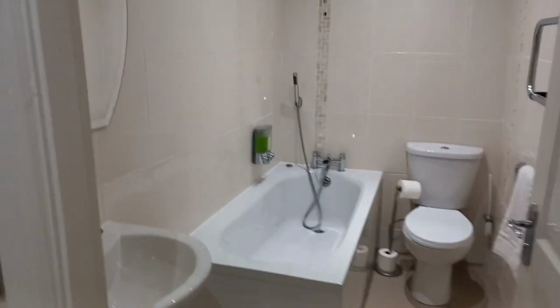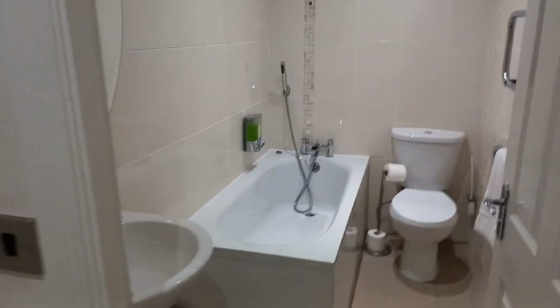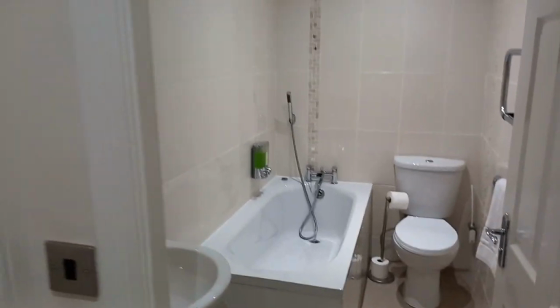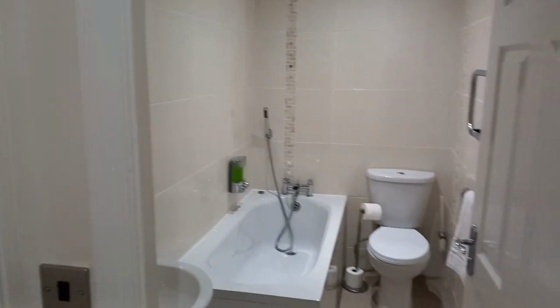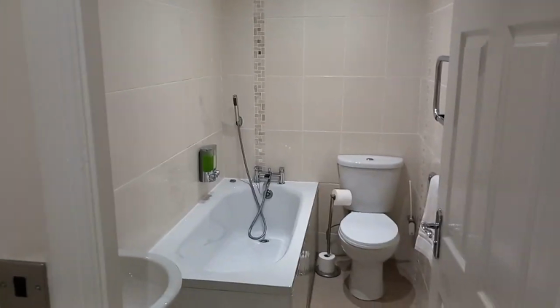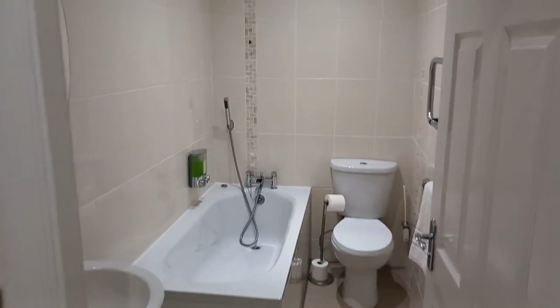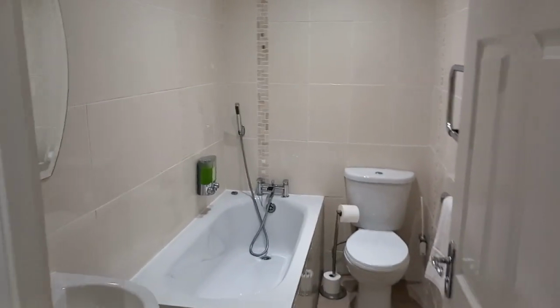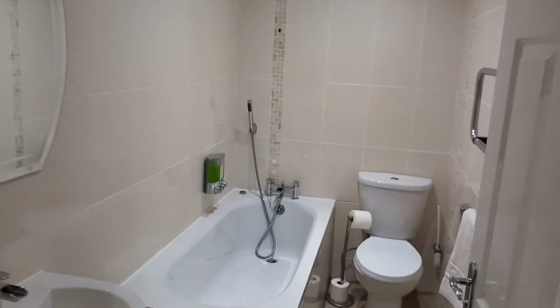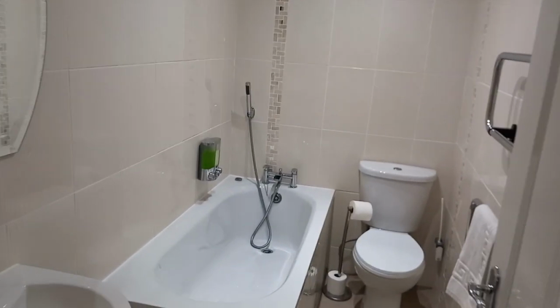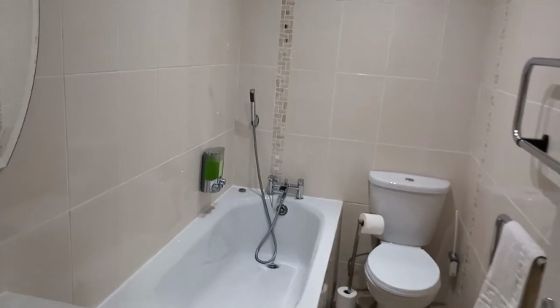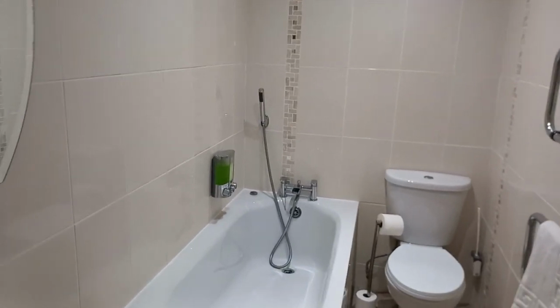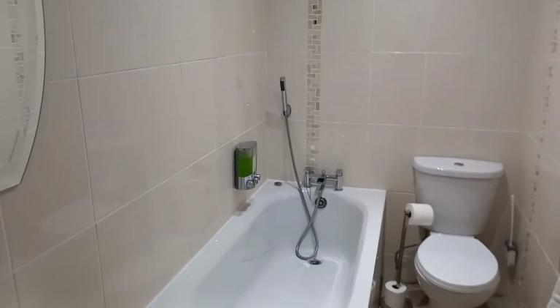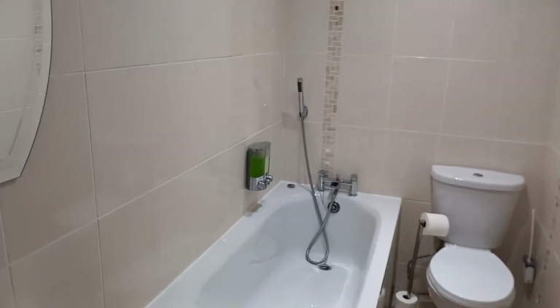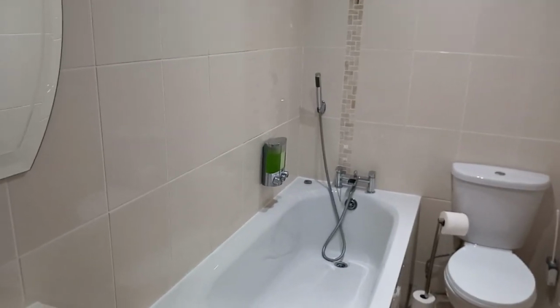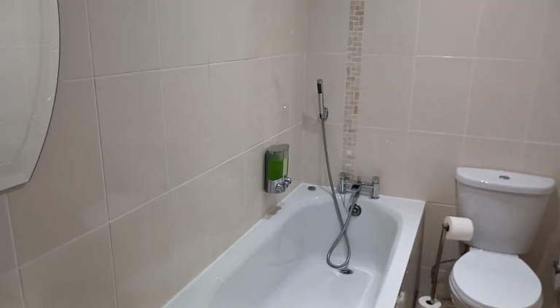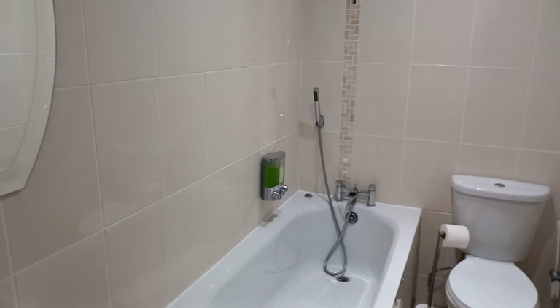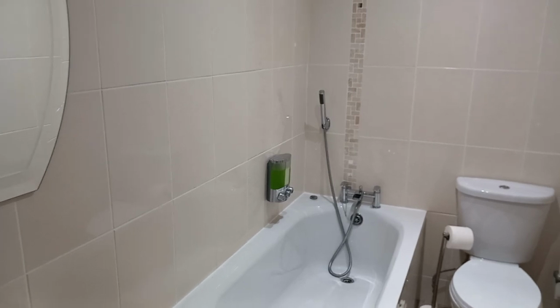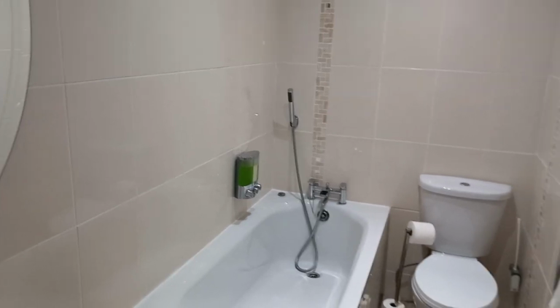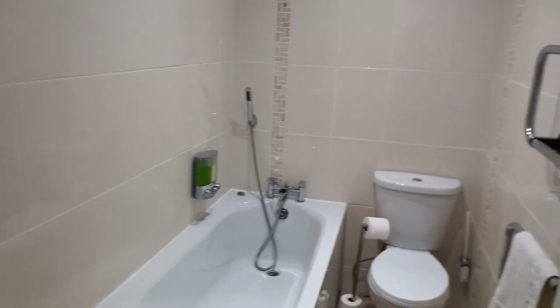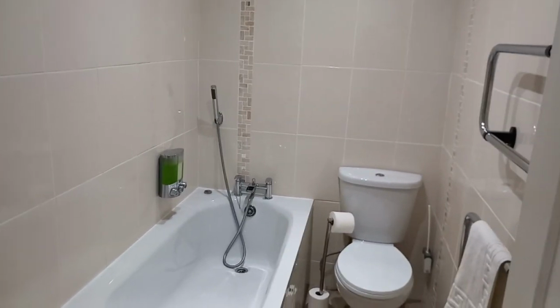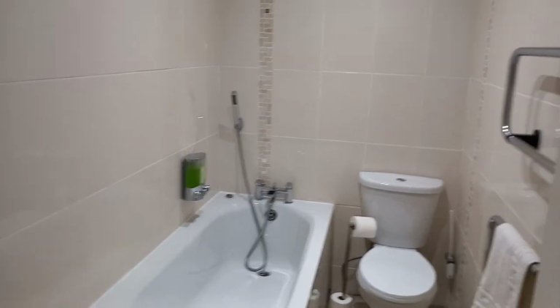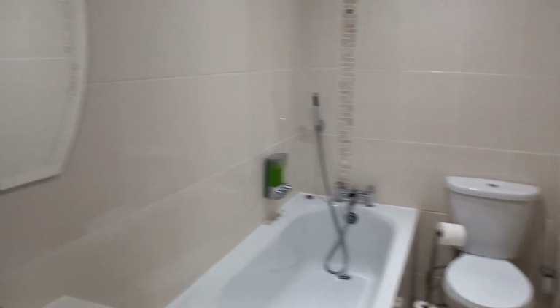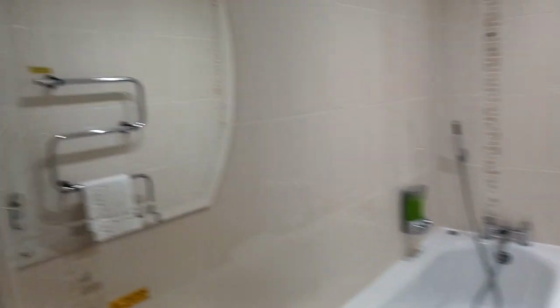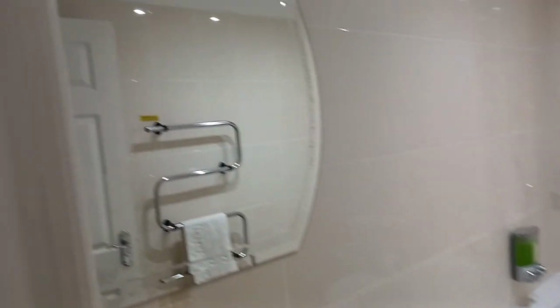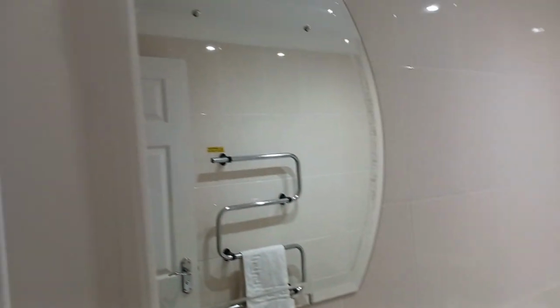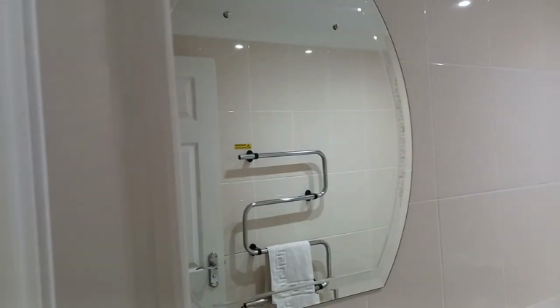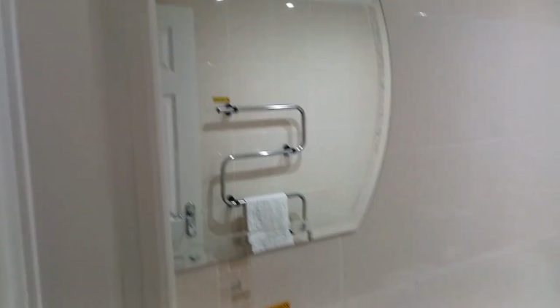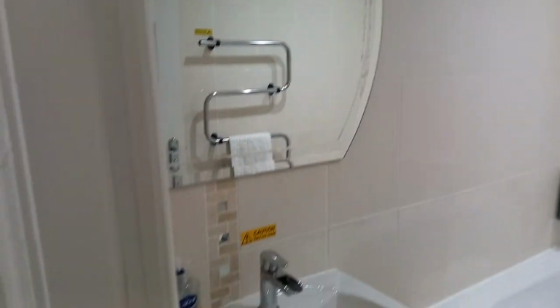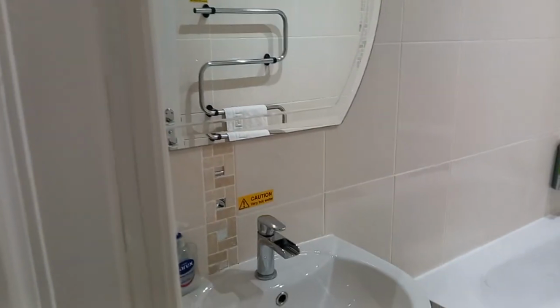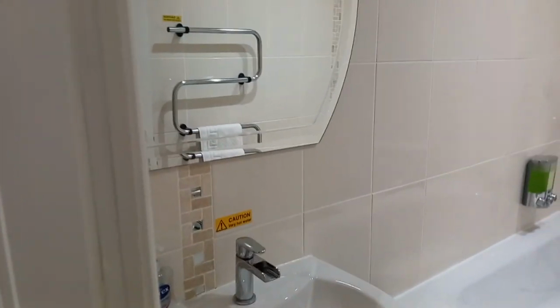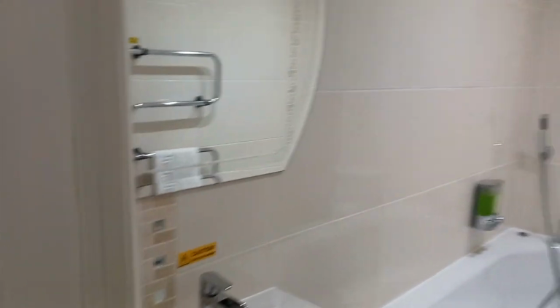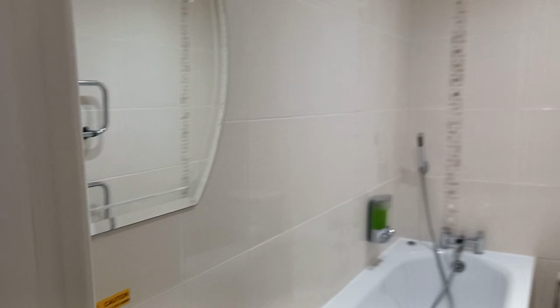To your left here you've got your bathroom. Lovely bathroom with your bath and your hand-held shower over for rinsing after your bath — everything you should need just there.